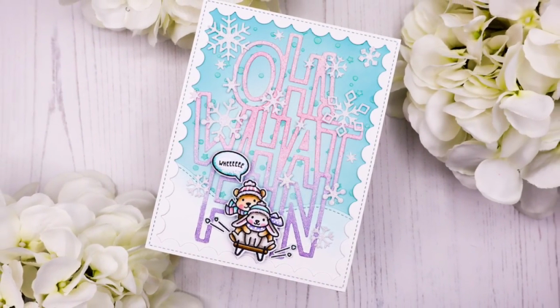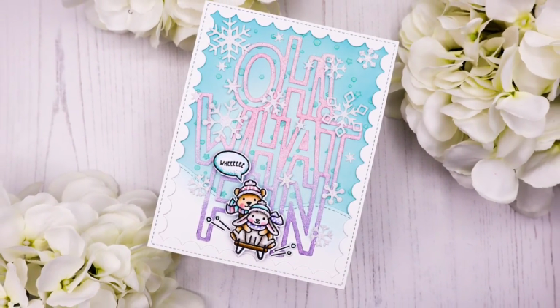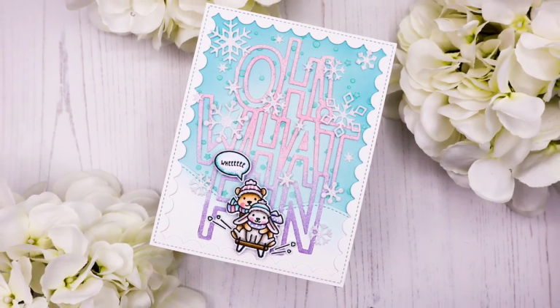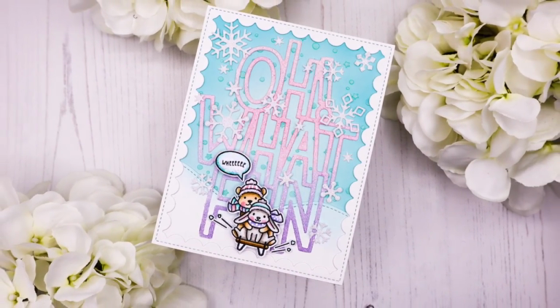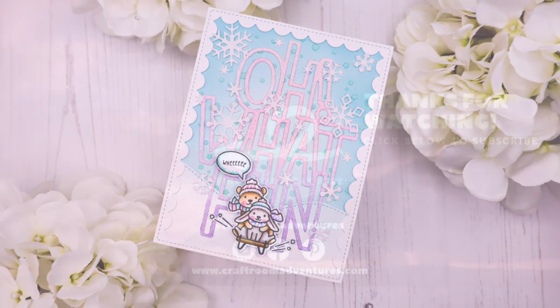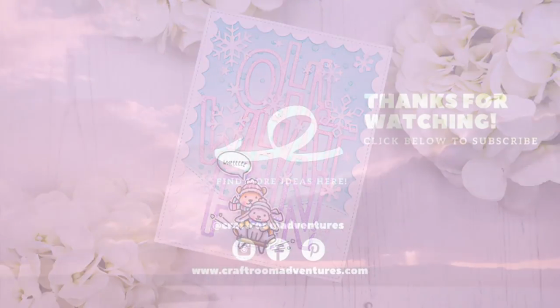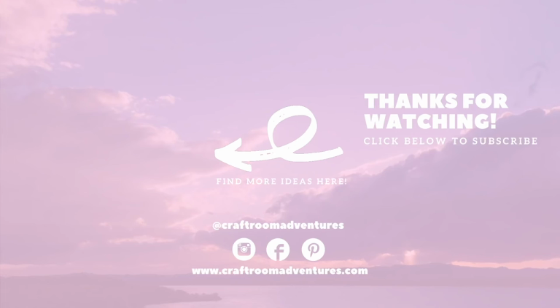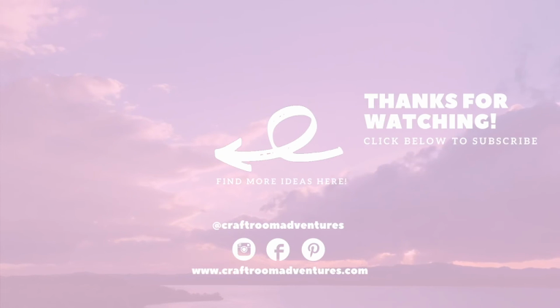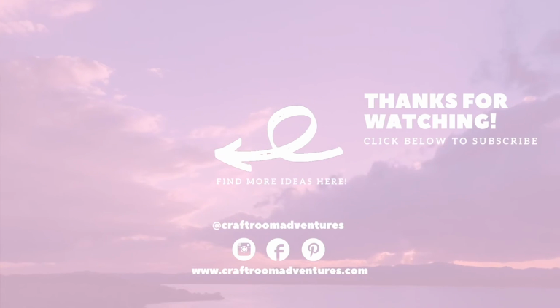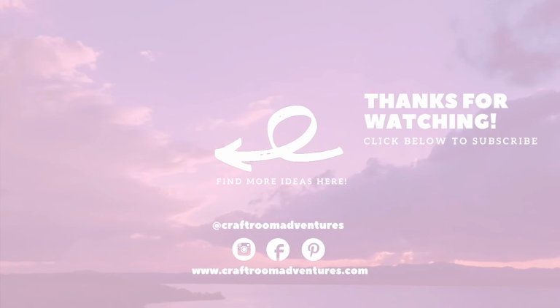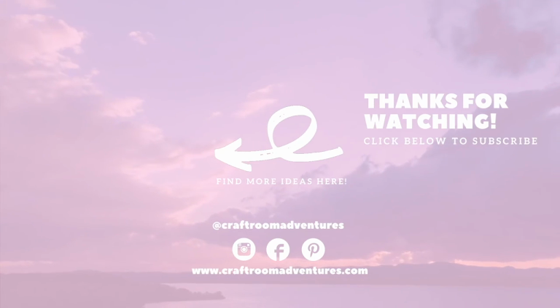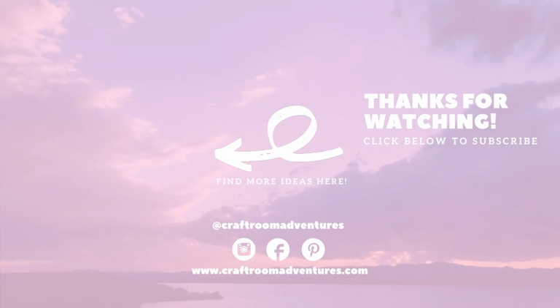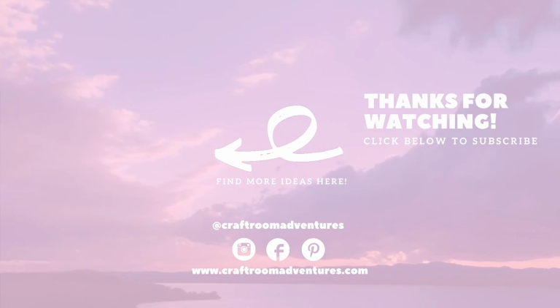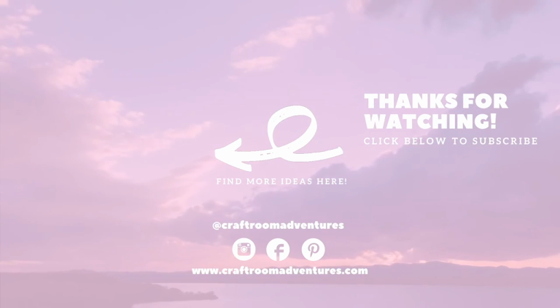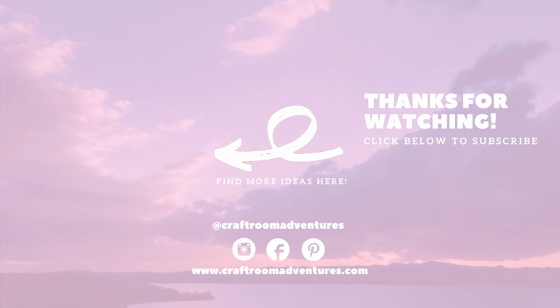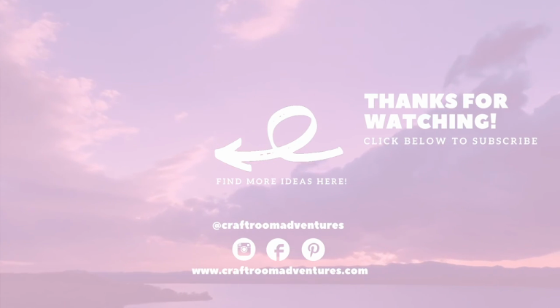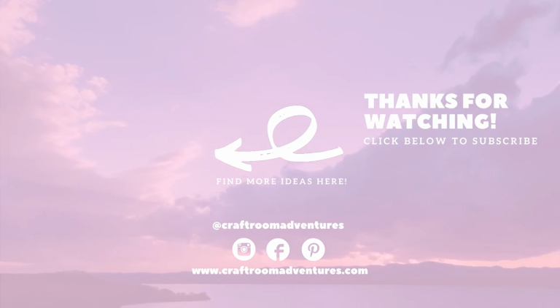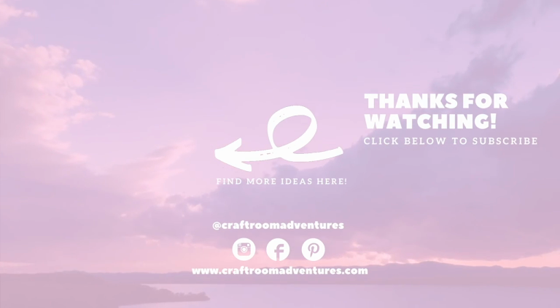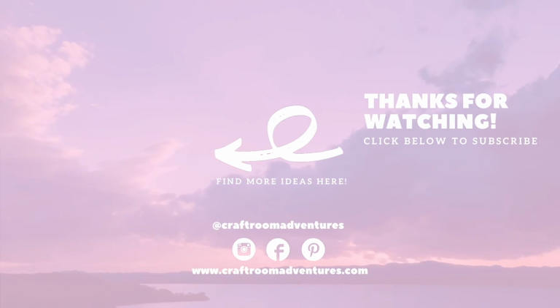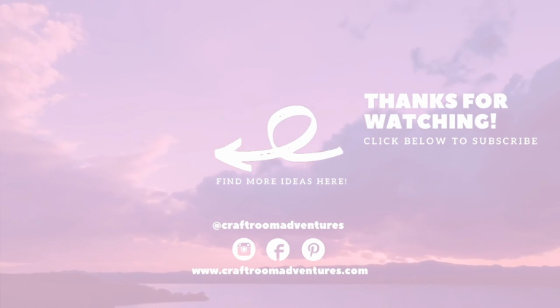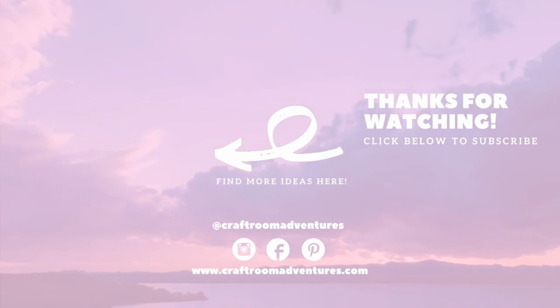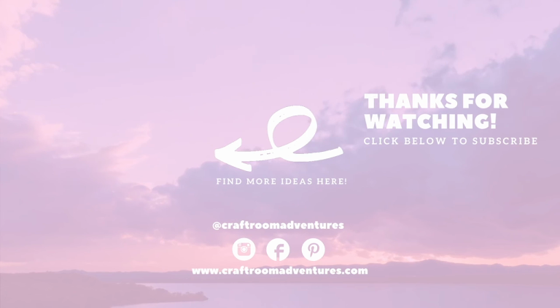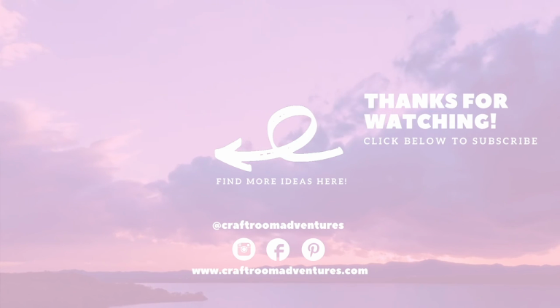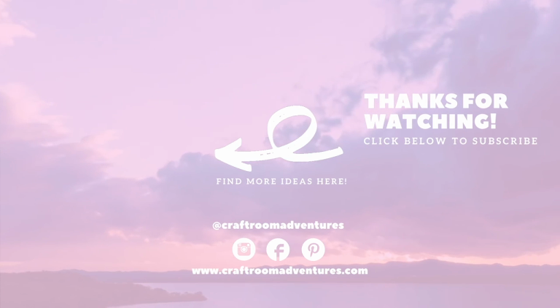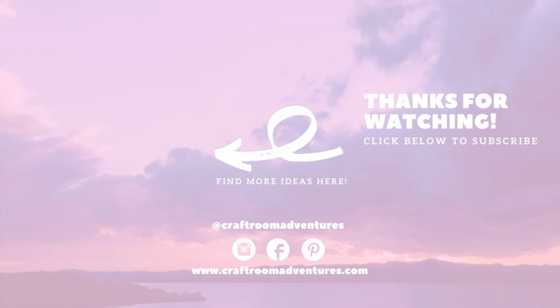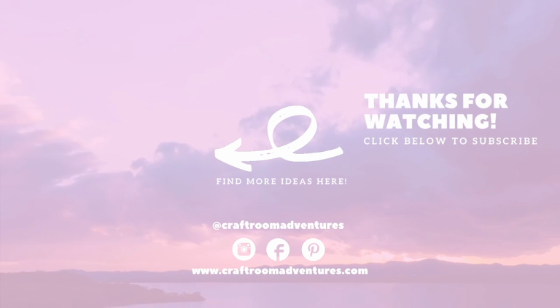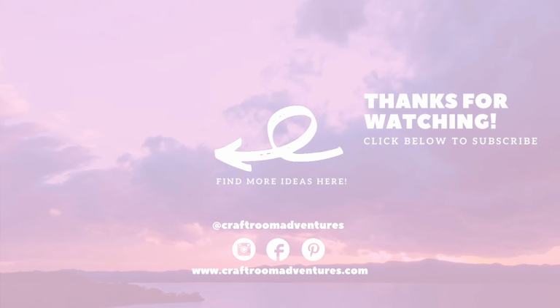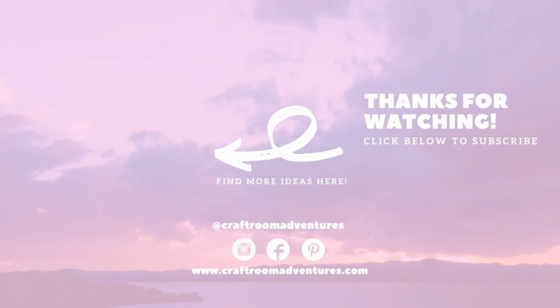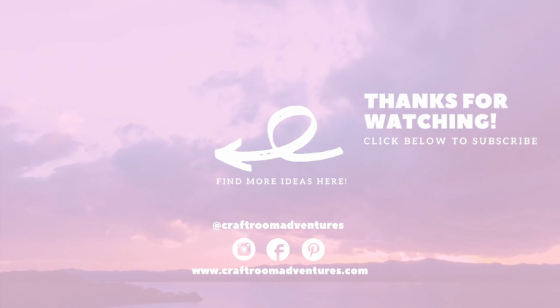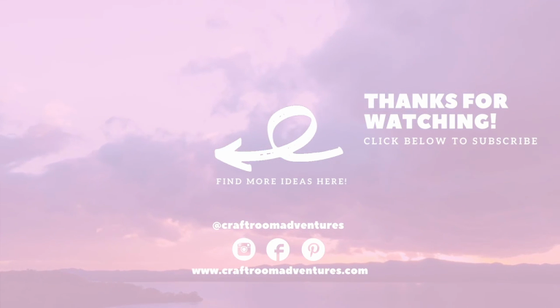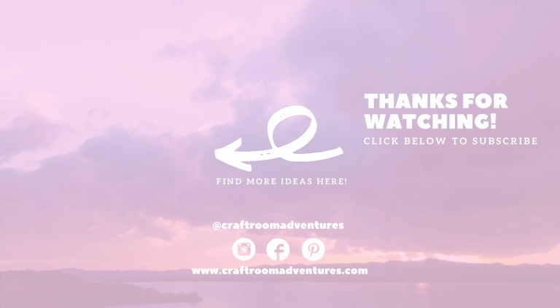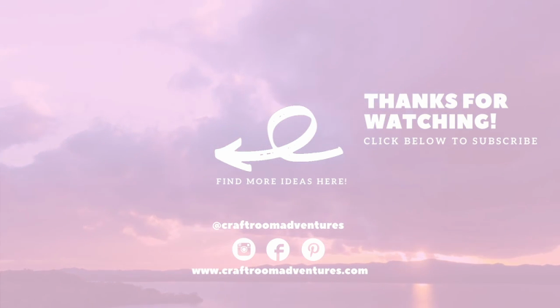I had lots of fun making a second card with just the negative piece, and I just love that you can easily have two cards with just one die cut. Thank you so much for joining me today, and I hope you'll have an amazing day. Bye!